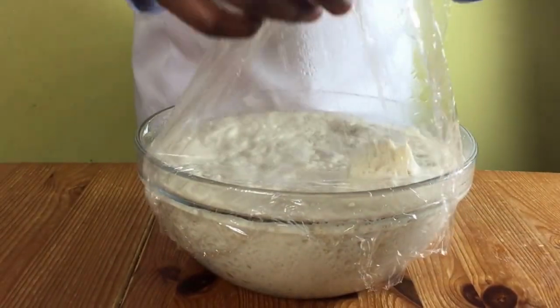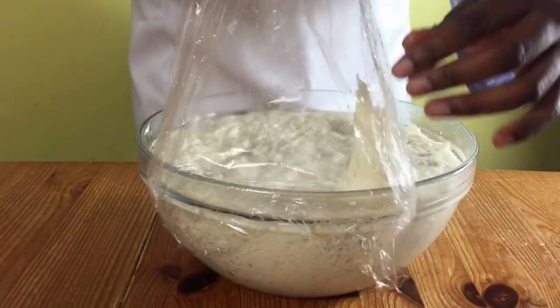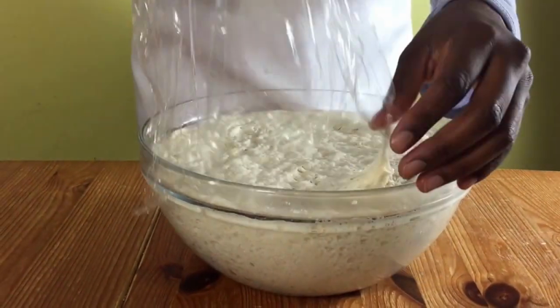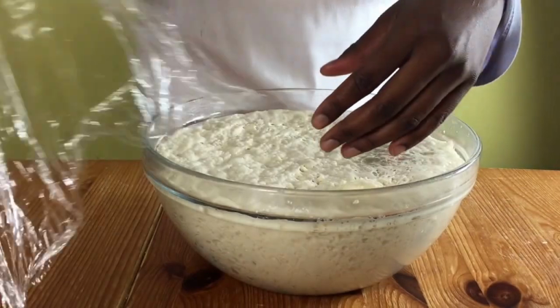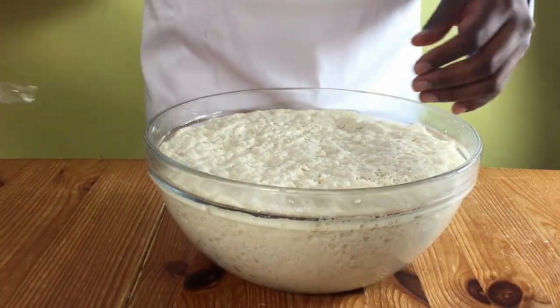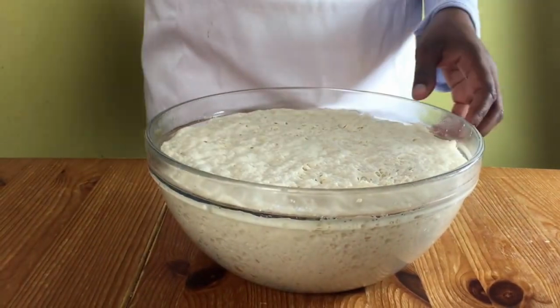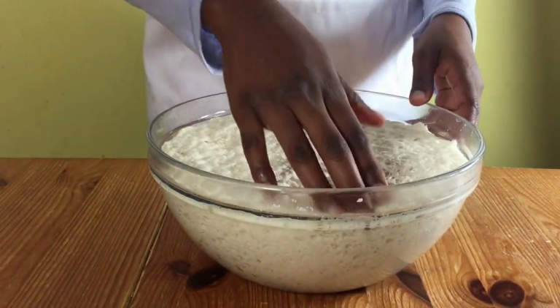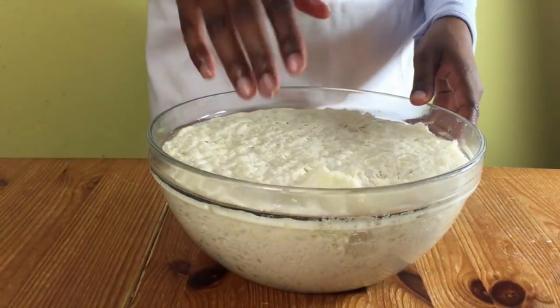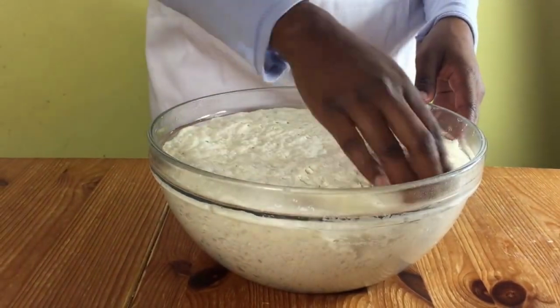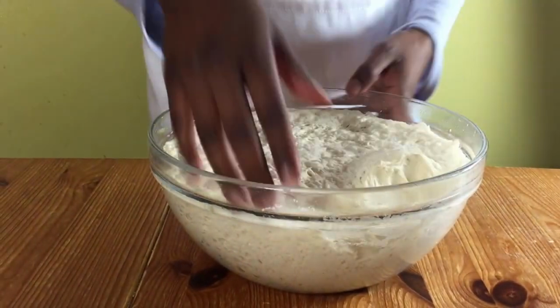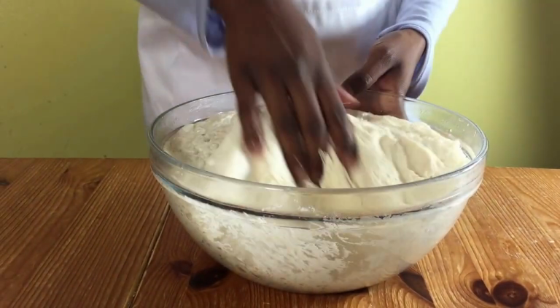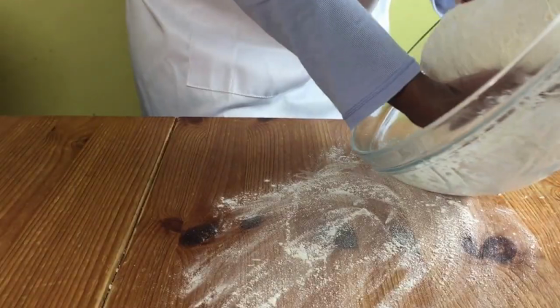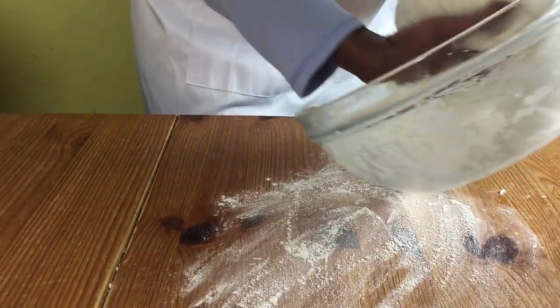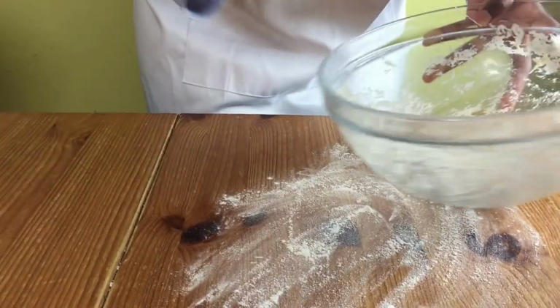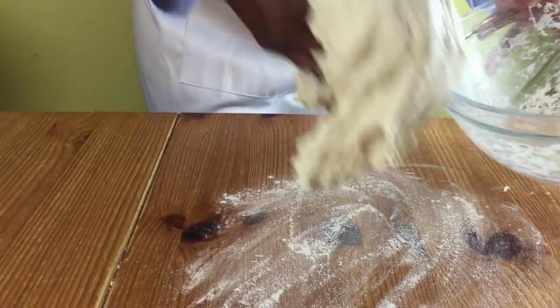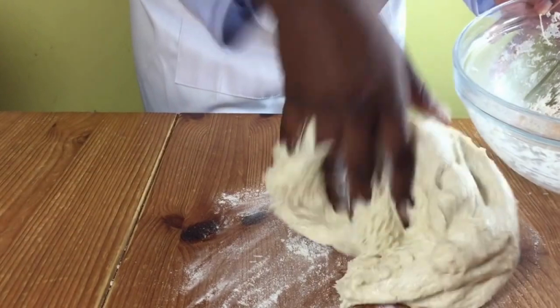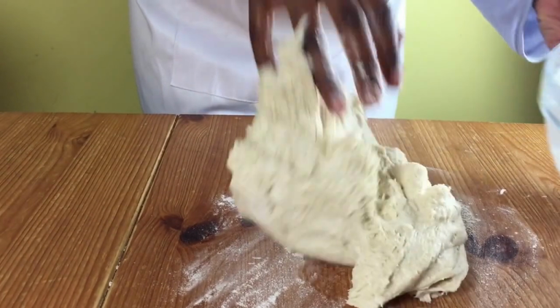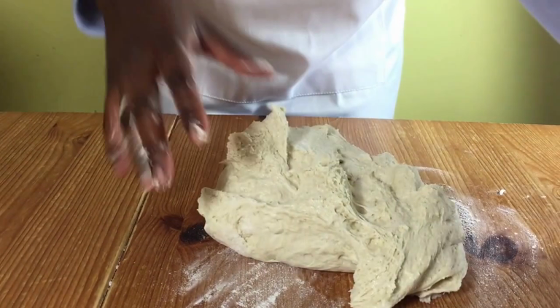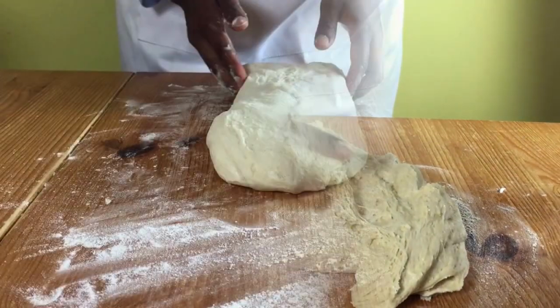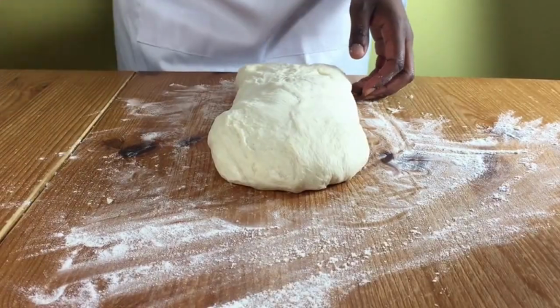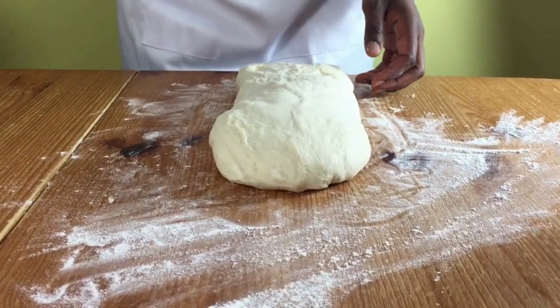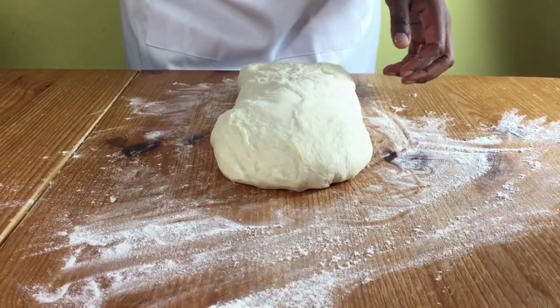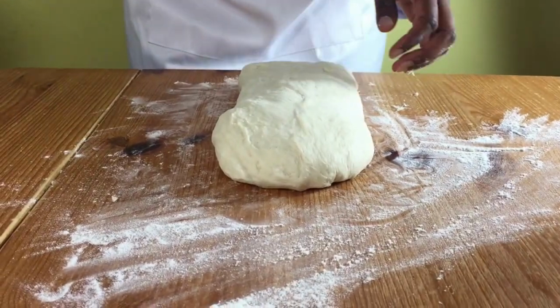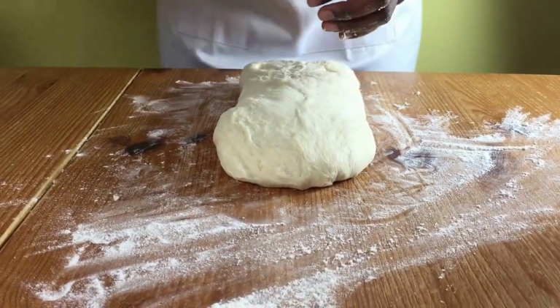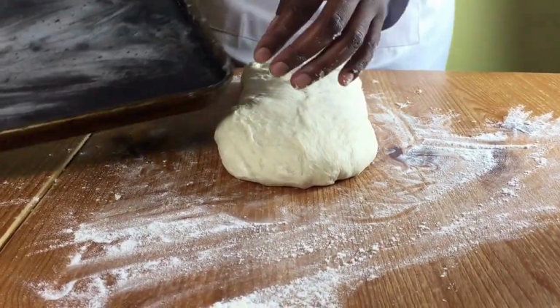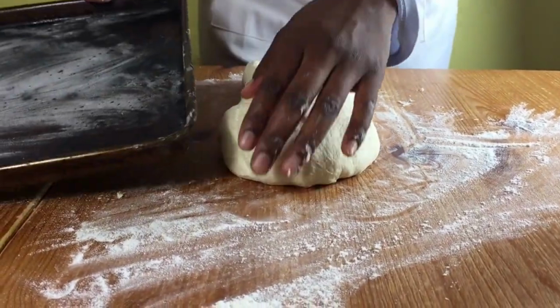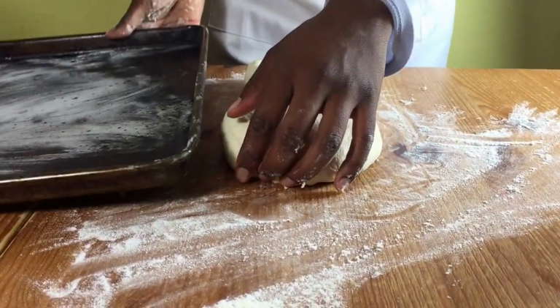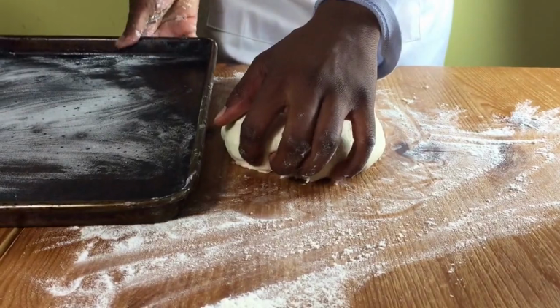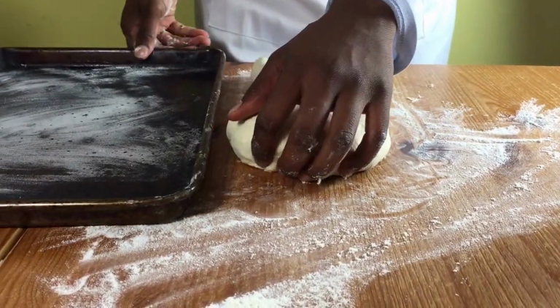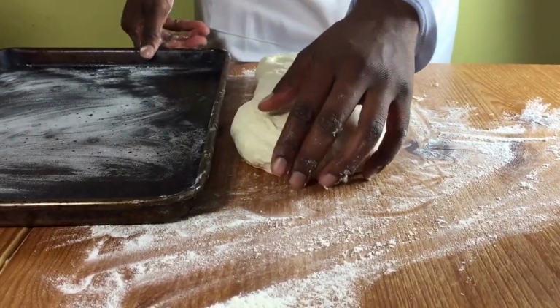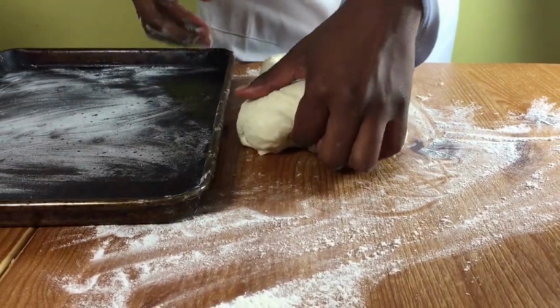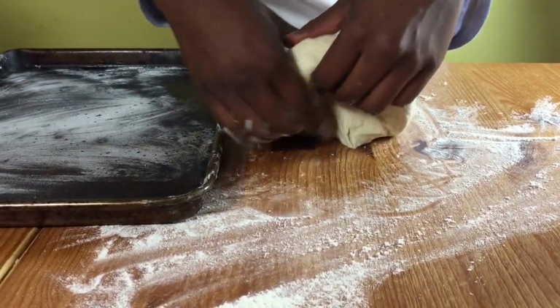When it's ready, knock back the air of the dough and then put flour on the work surface, put your dough on it and gently shape it into your bread shape. Lift the dough gently and put it on your prepared baking tray.